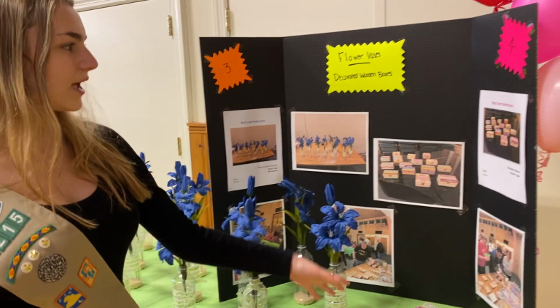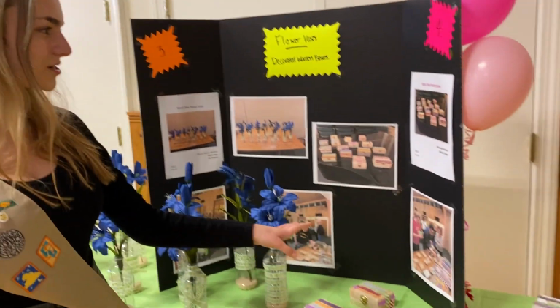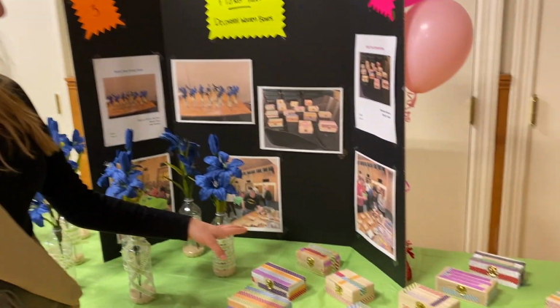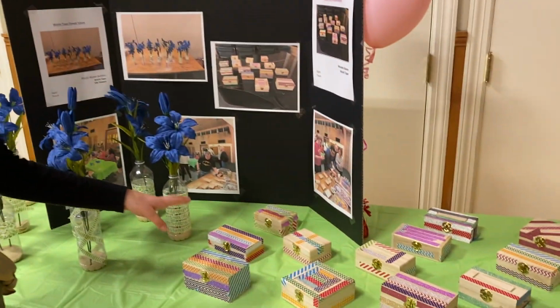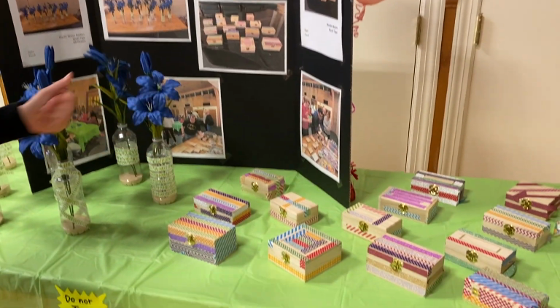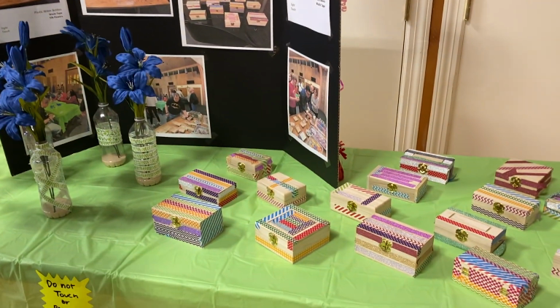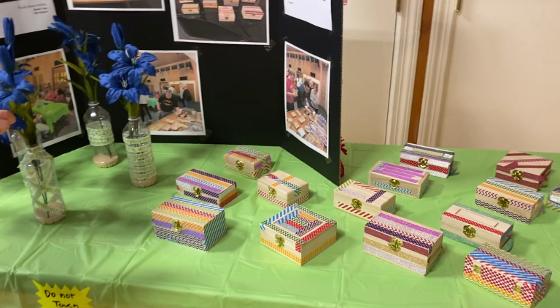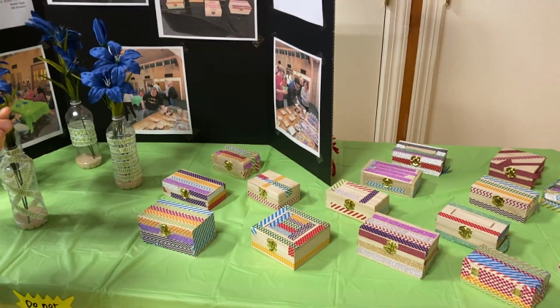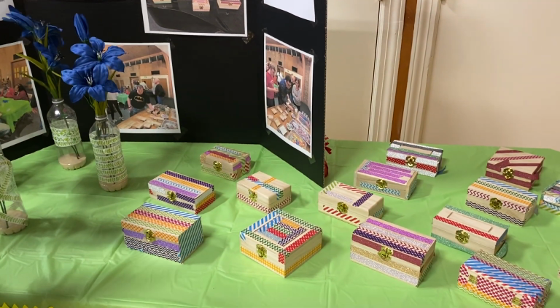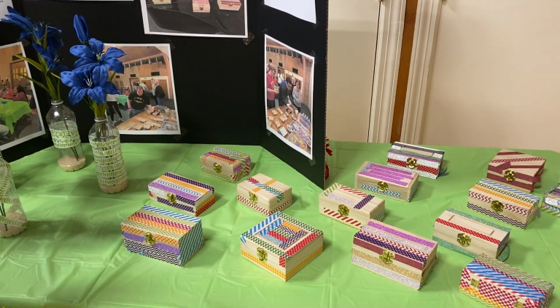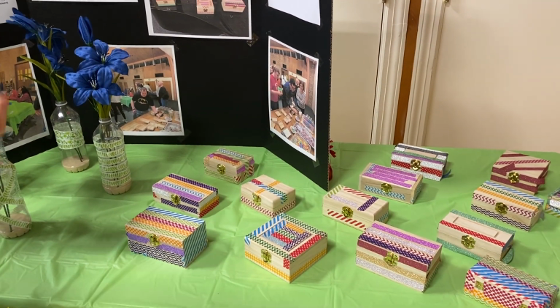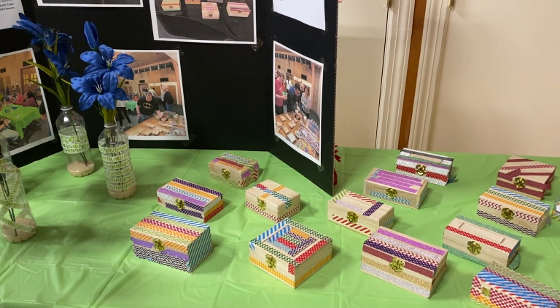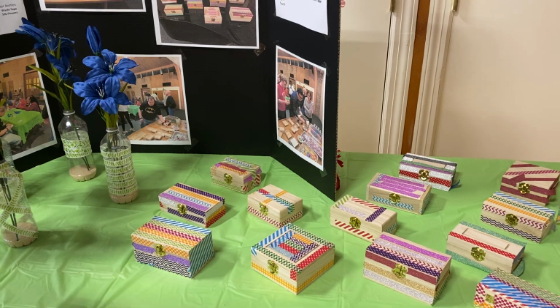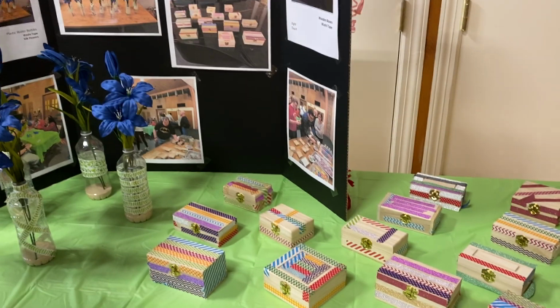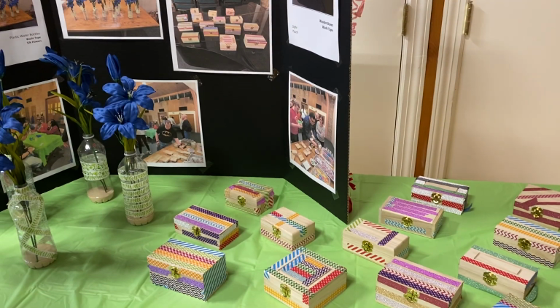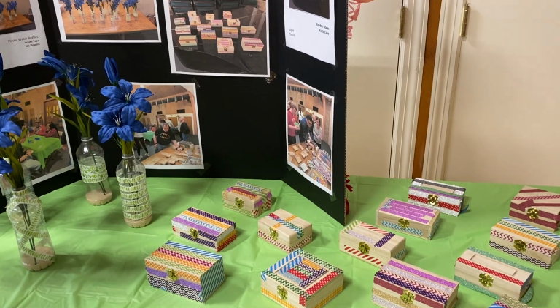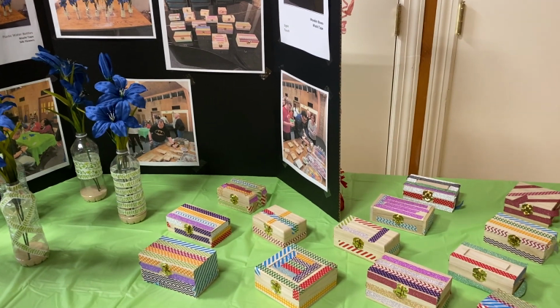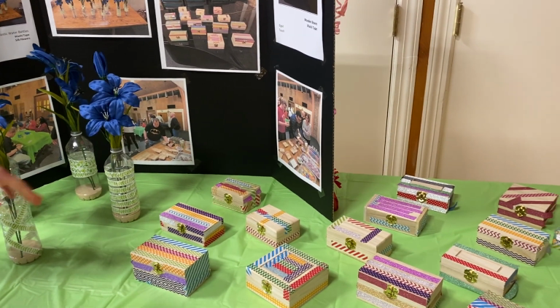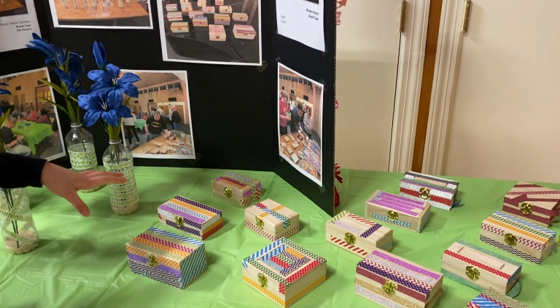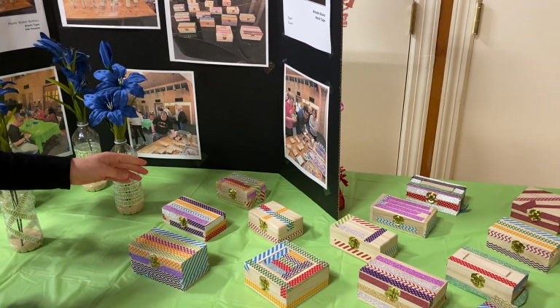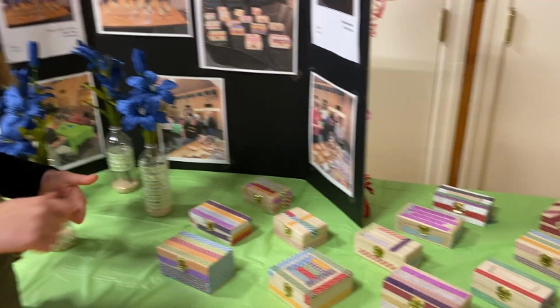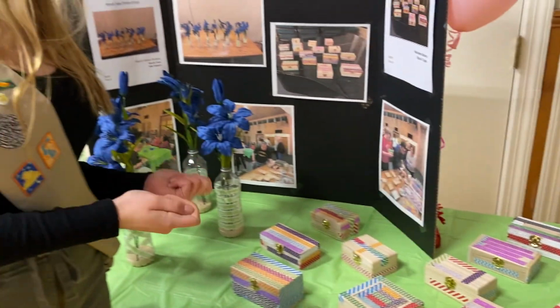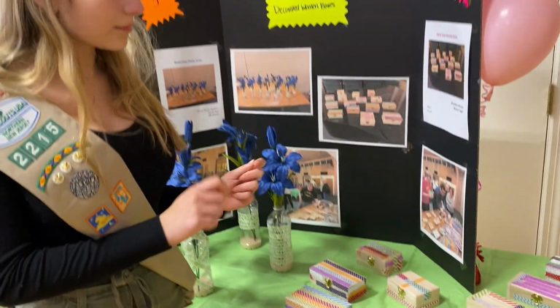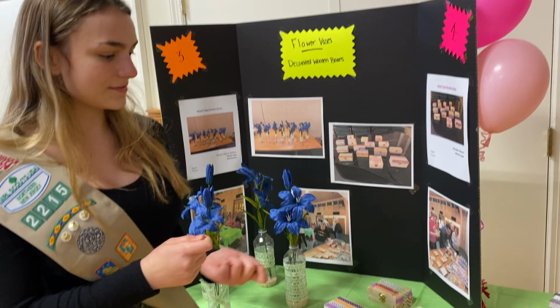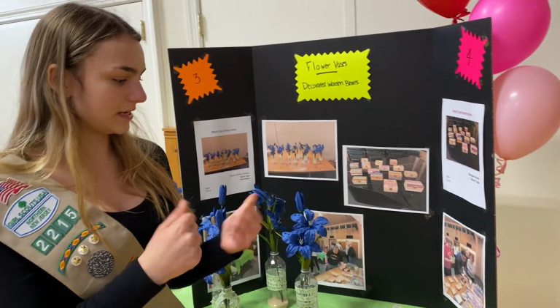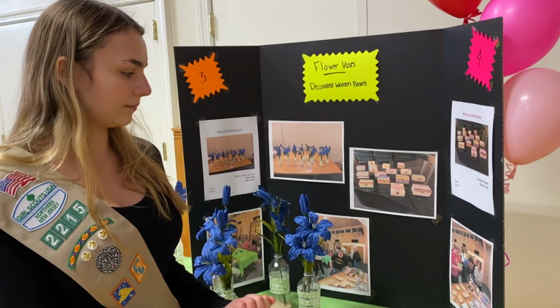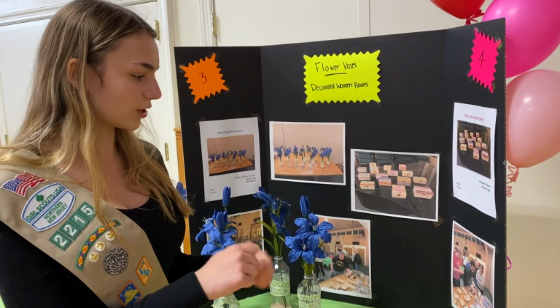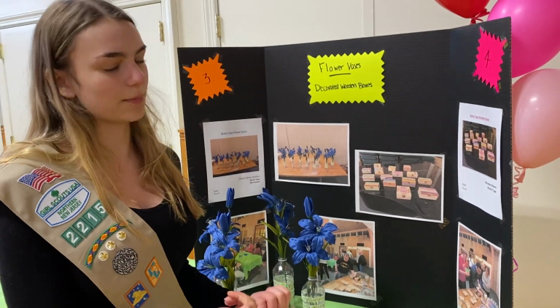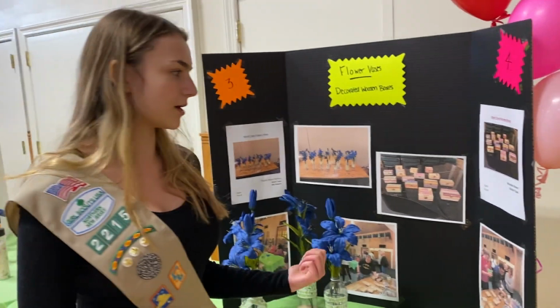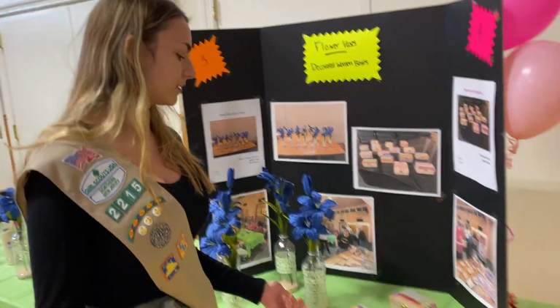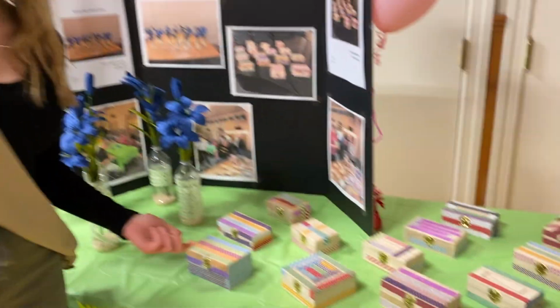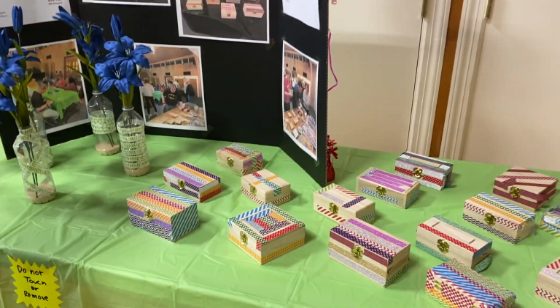Then we have our washi tape wooden boxes, which was also very hard for them. I created them, and then some of them had difficulty stretching the tape around, so that one was definitely a good one for them.